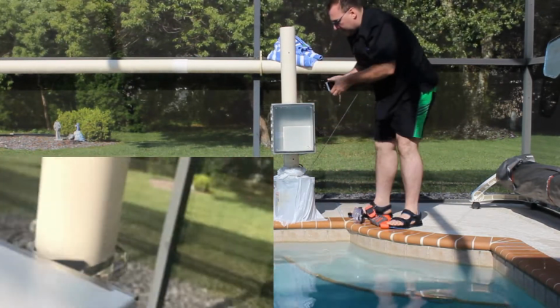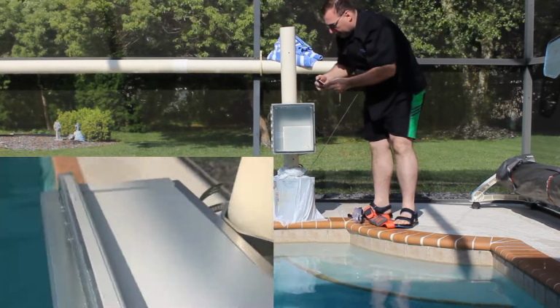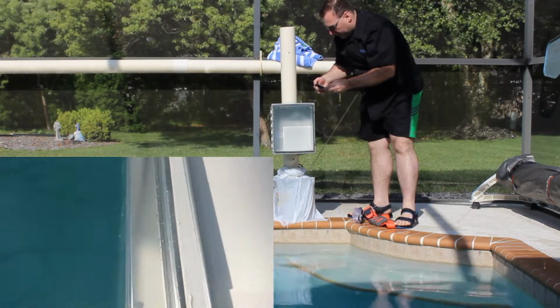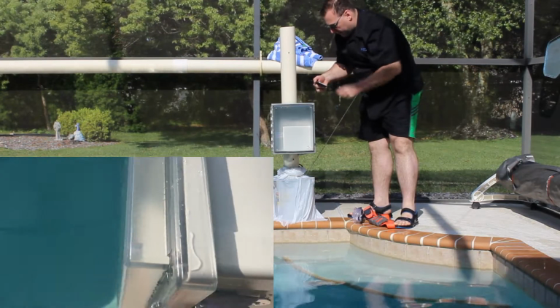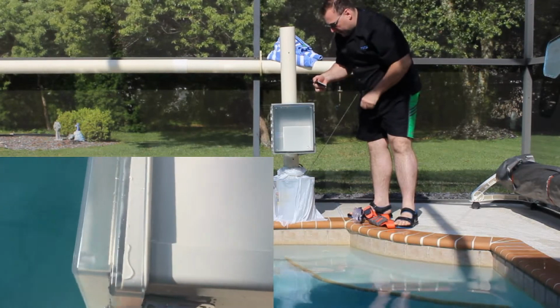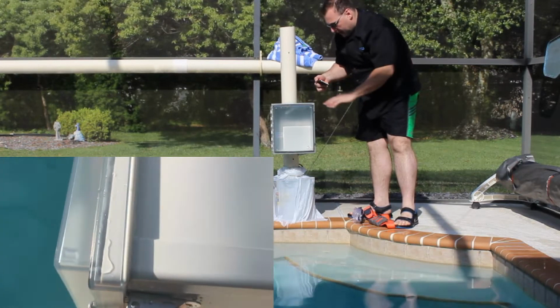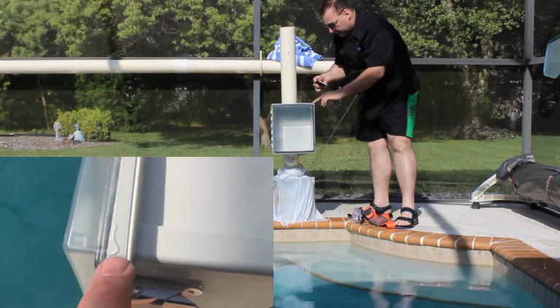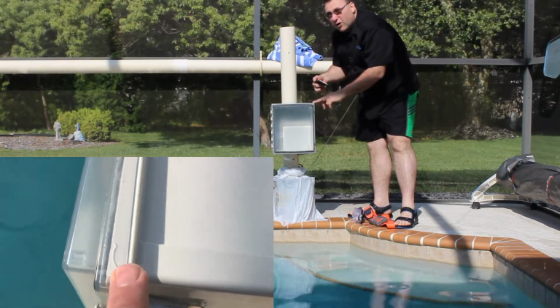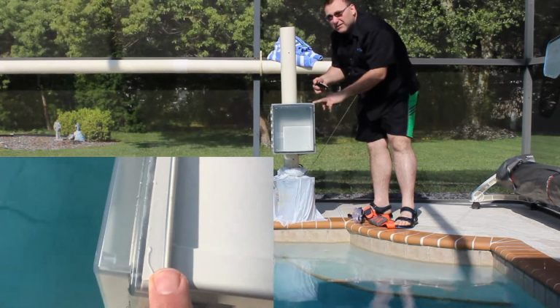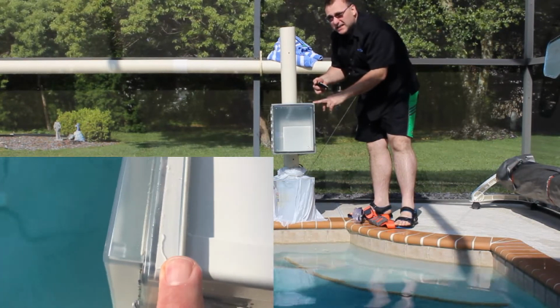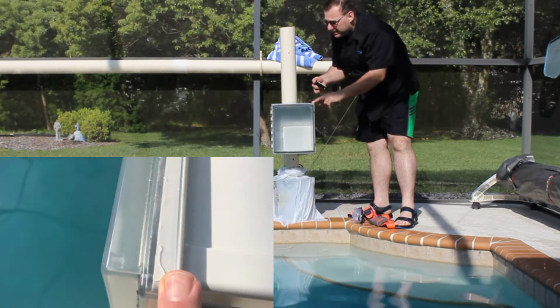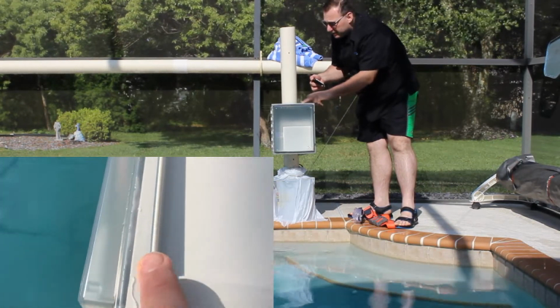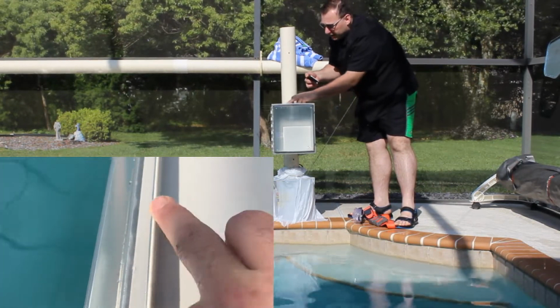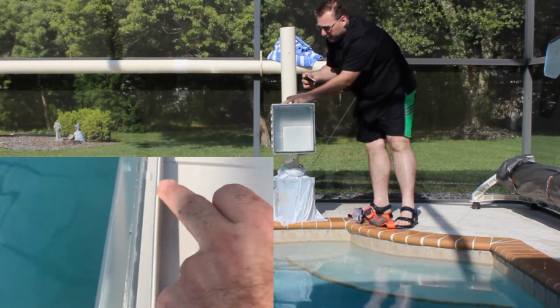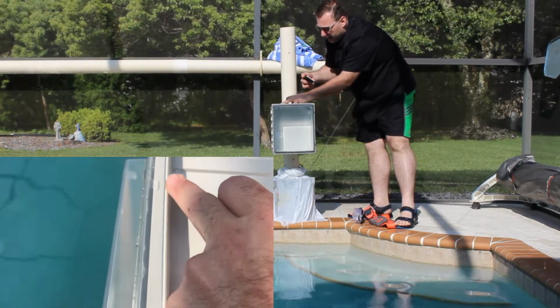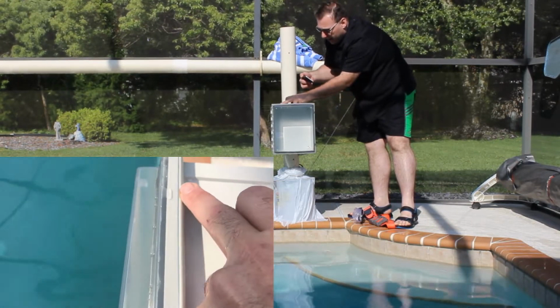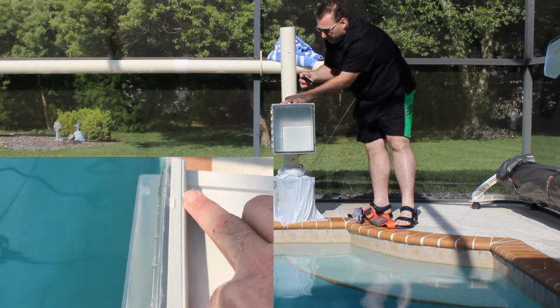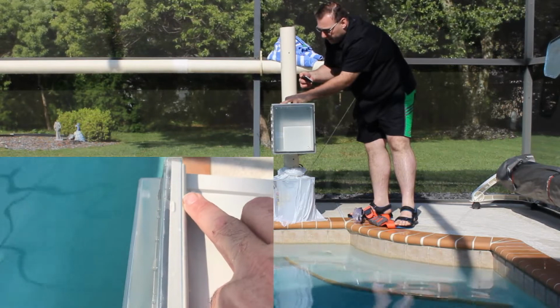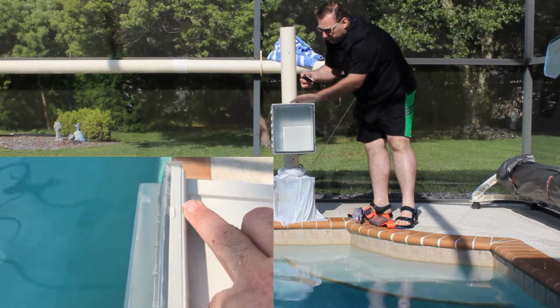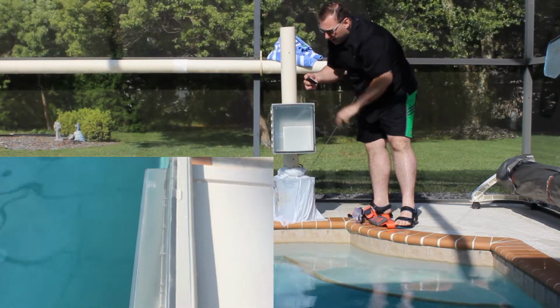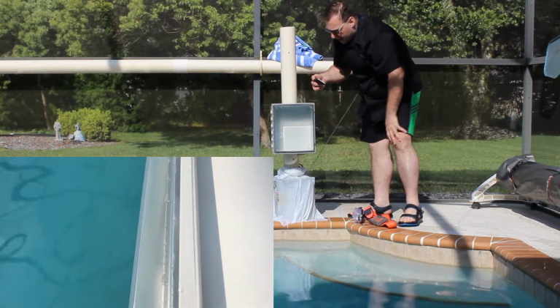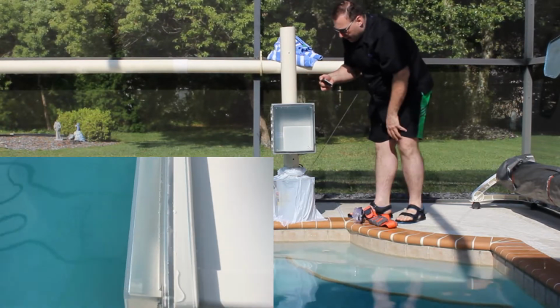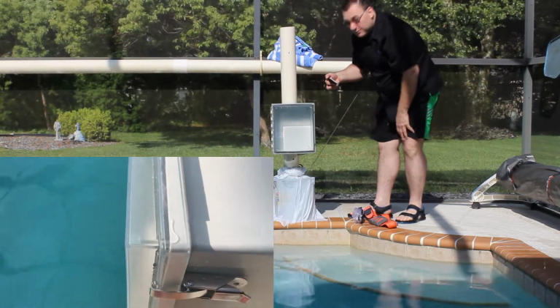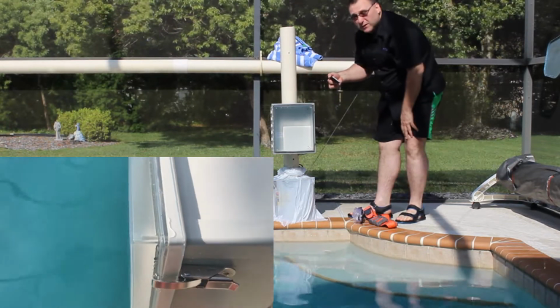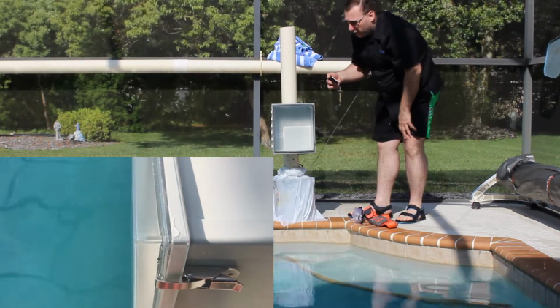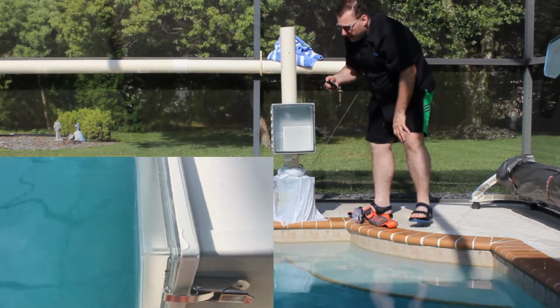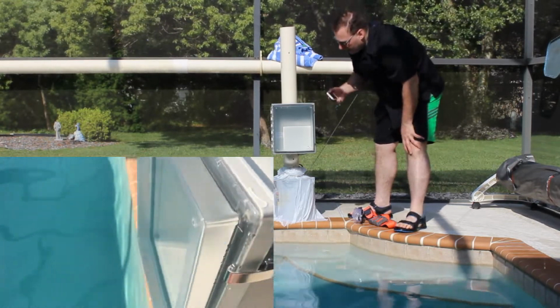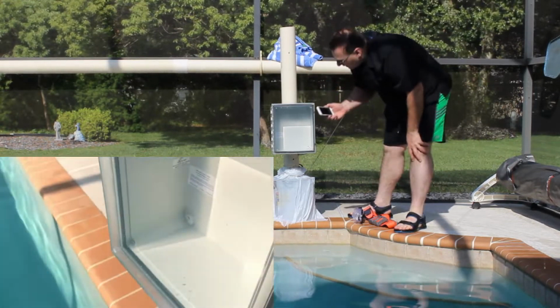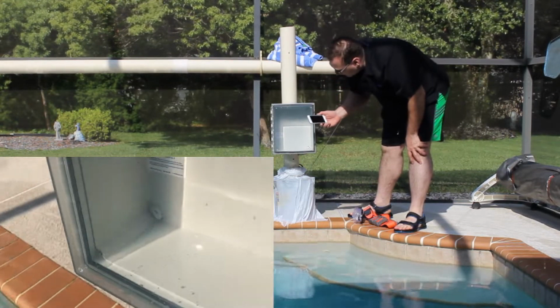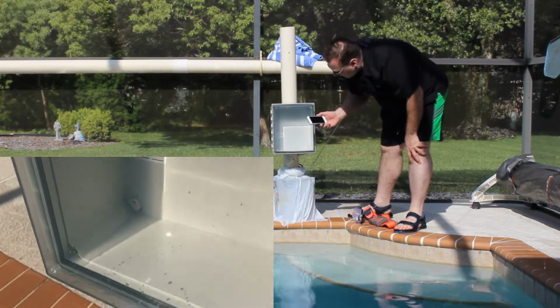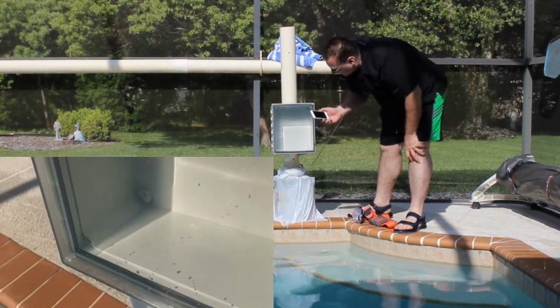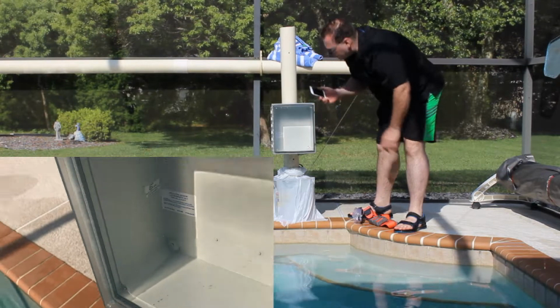Up top, there is some water outside the gasket underneath the lip of the enclosure, but that's perfectly normal. So again, nothing inside.